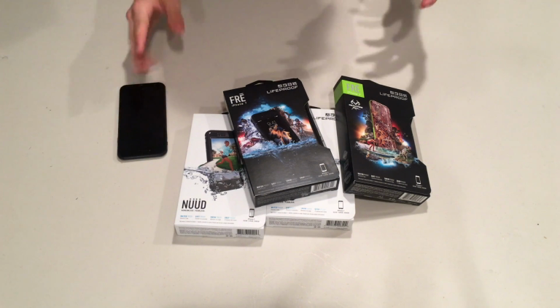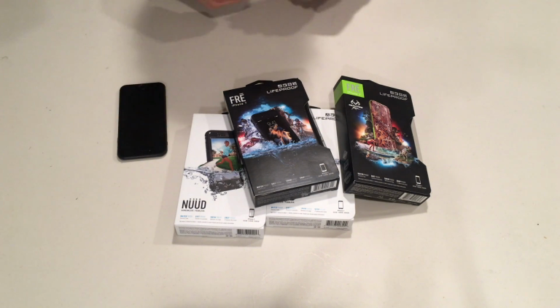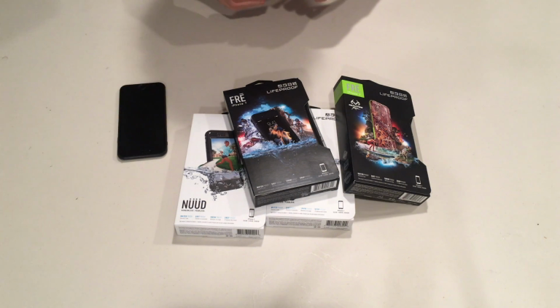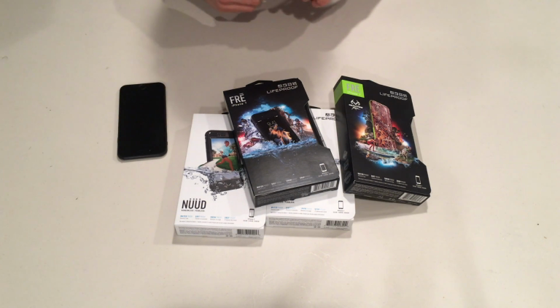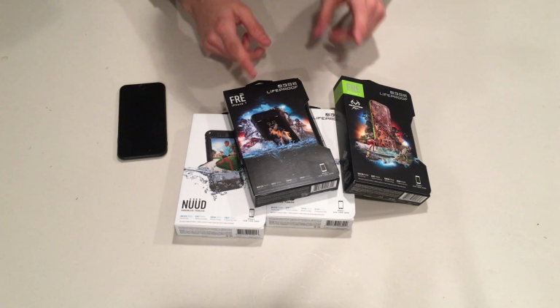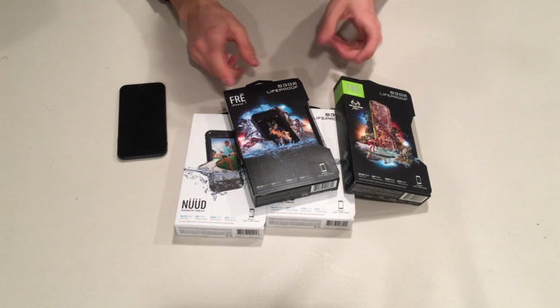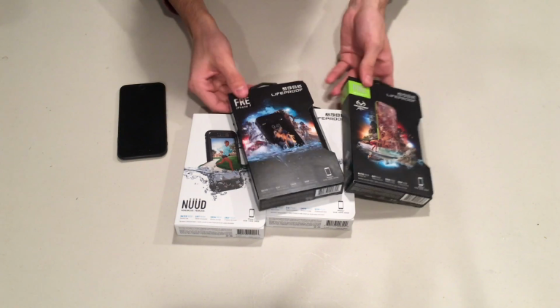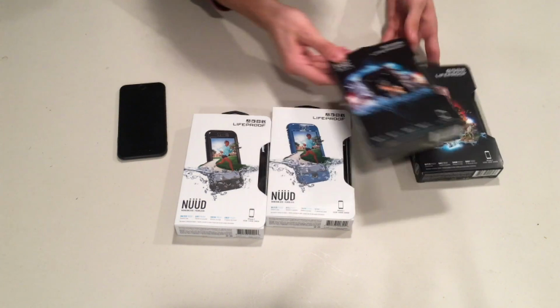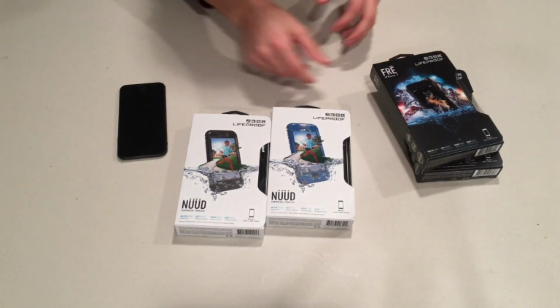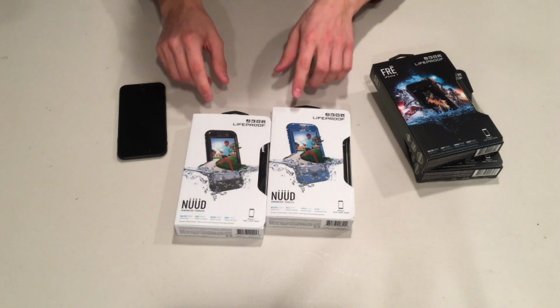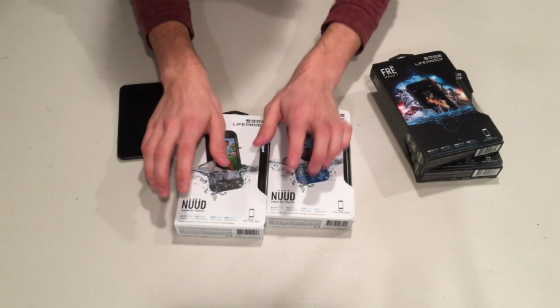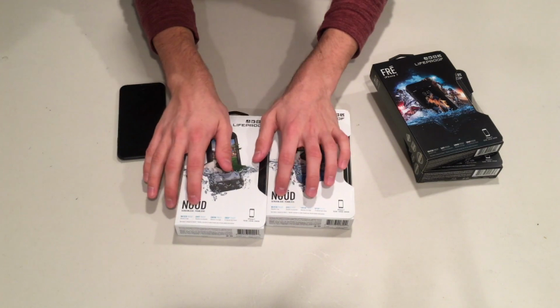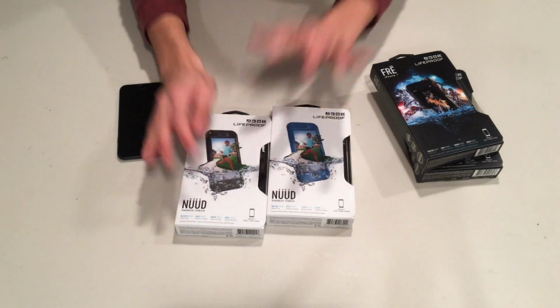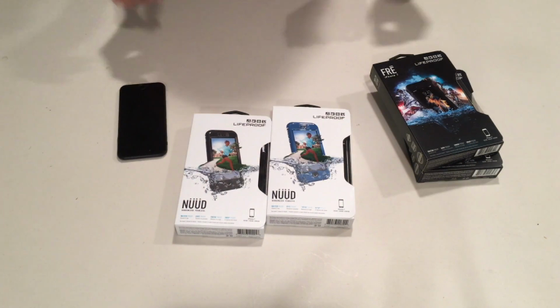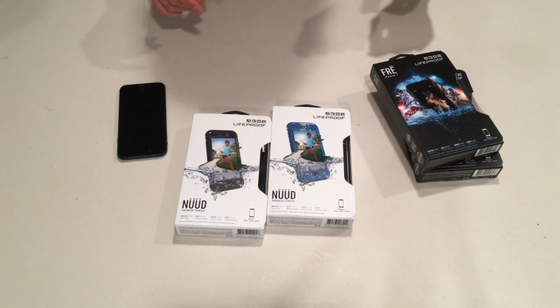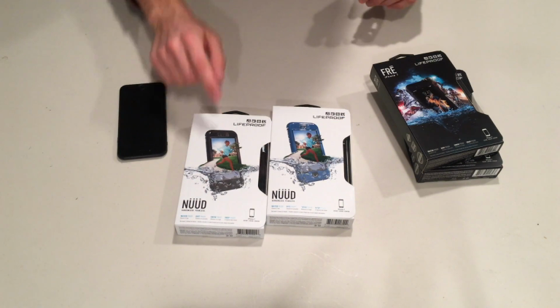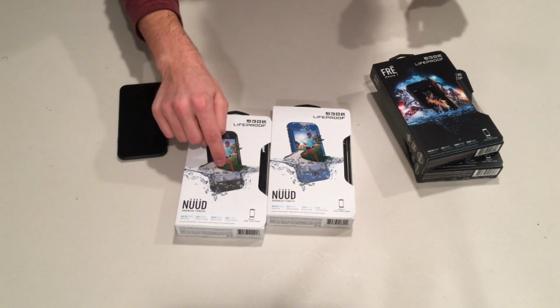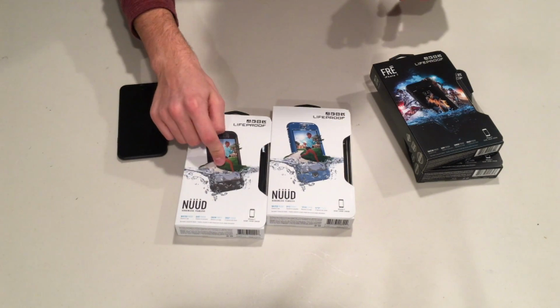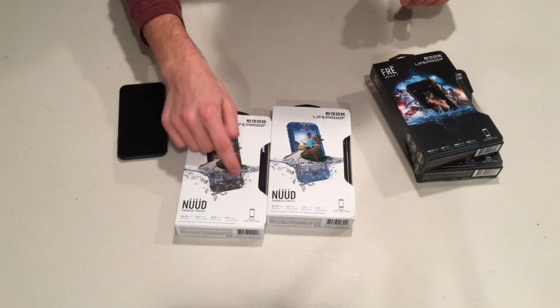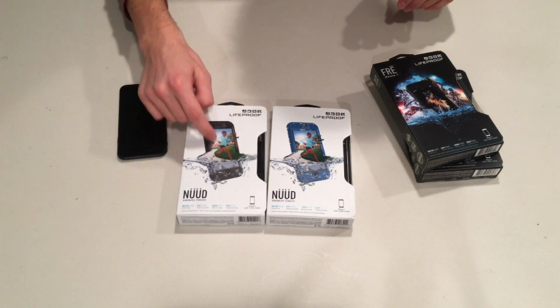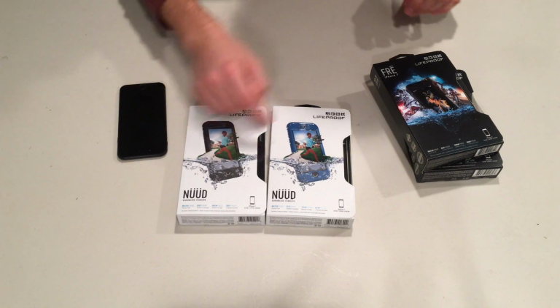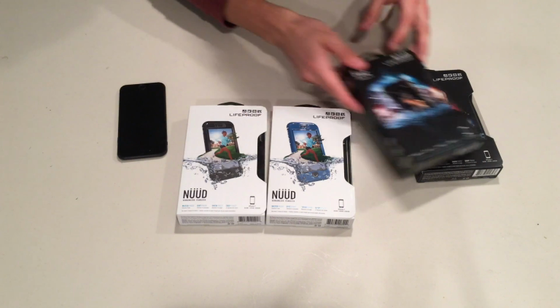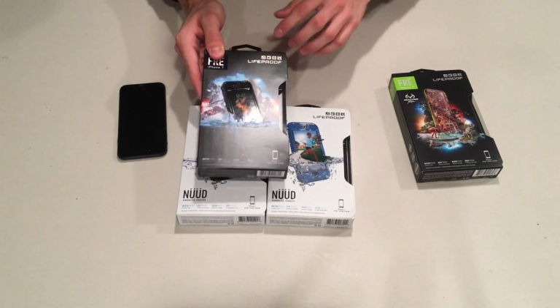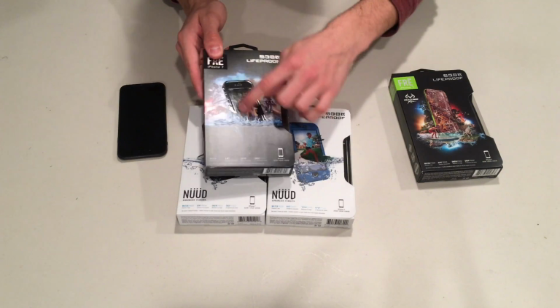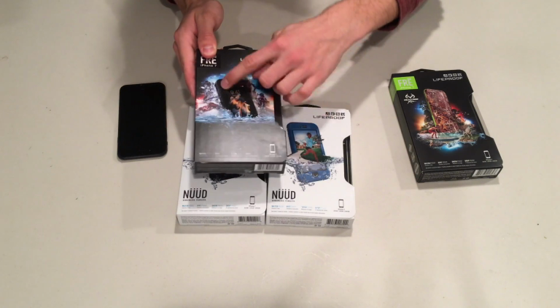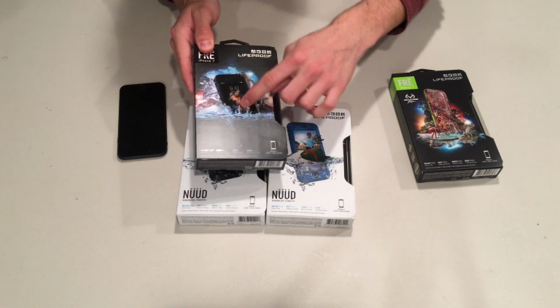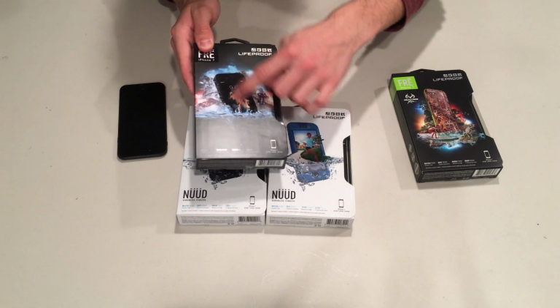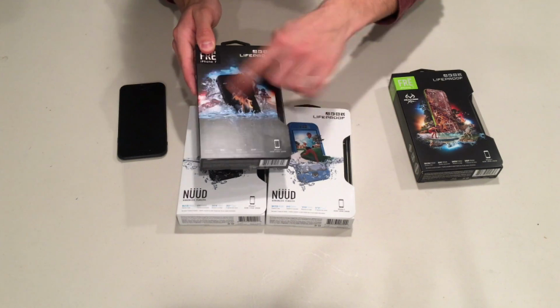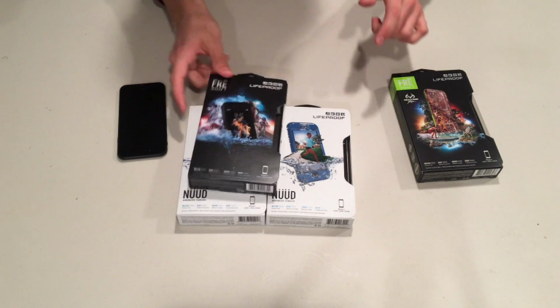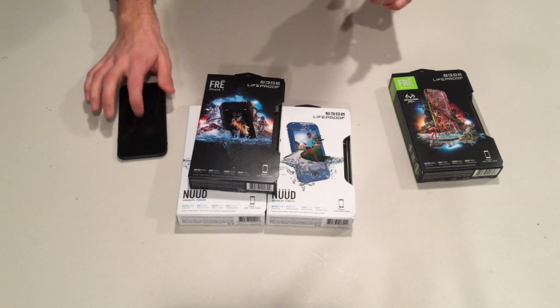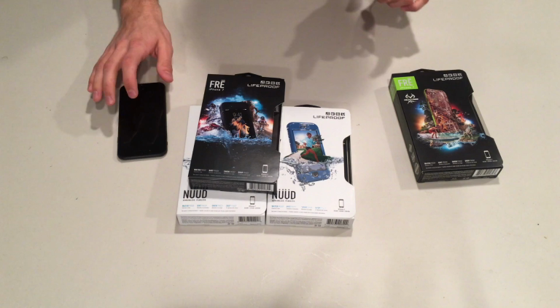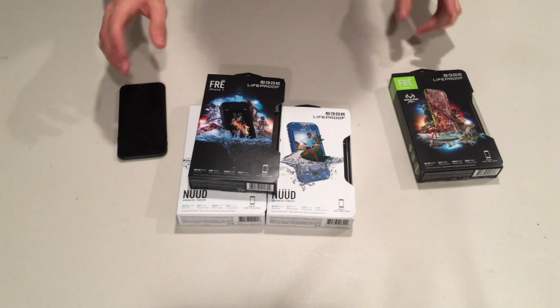Here in front of me I have the LifeProof Fre for iPhone 7 and the LifeProof Nüüd for iPhone 7. The key difference between these two: the Nüüd has open glass technology, and the Fre has a plastic cover over top of your screen.